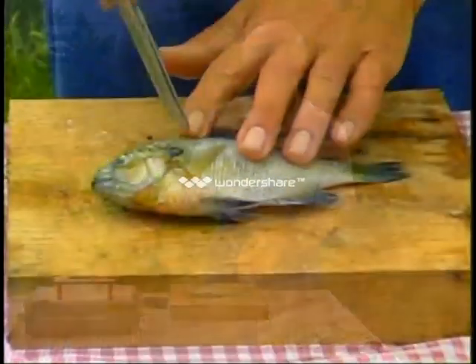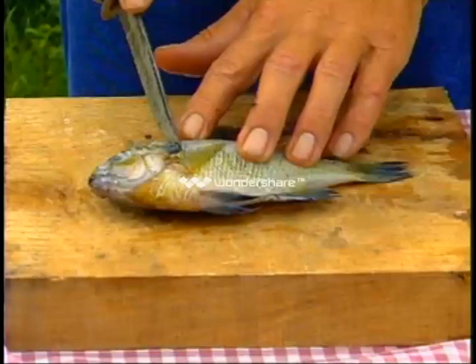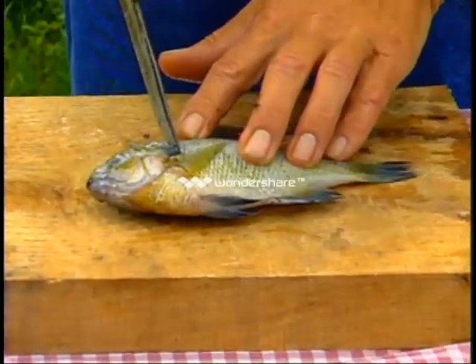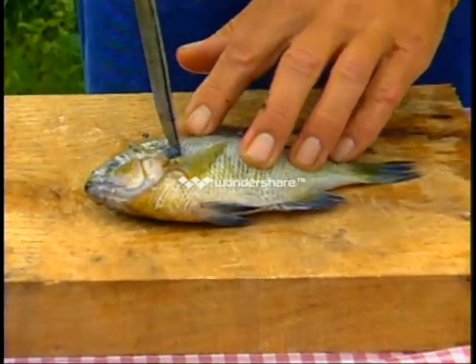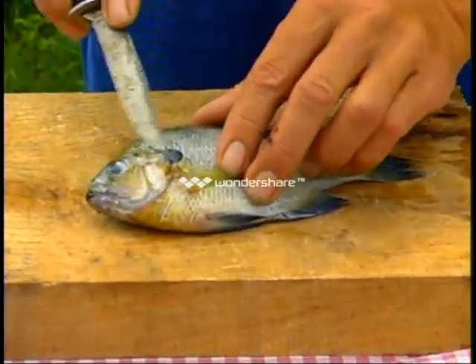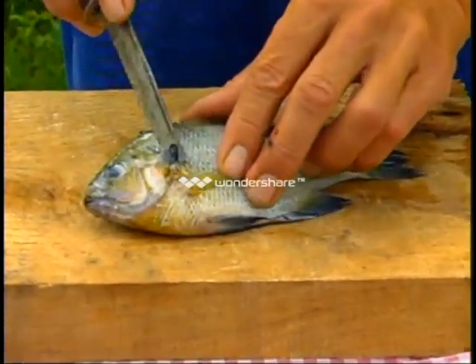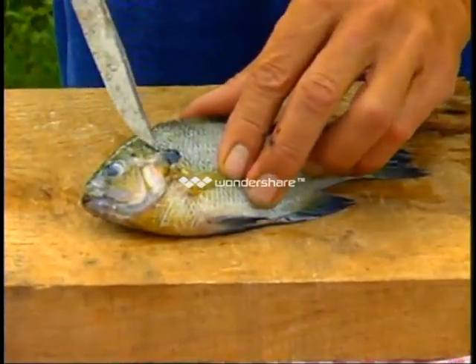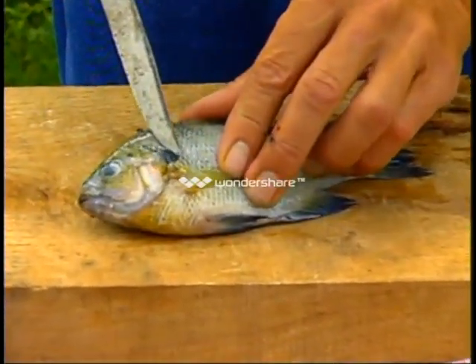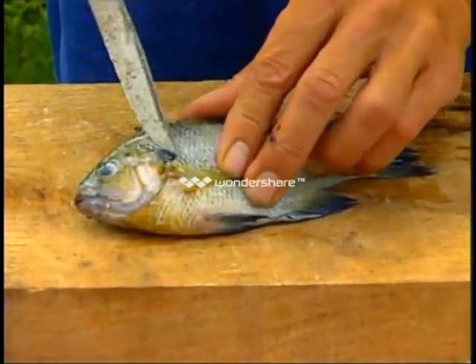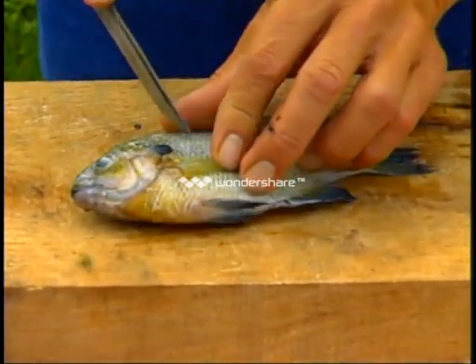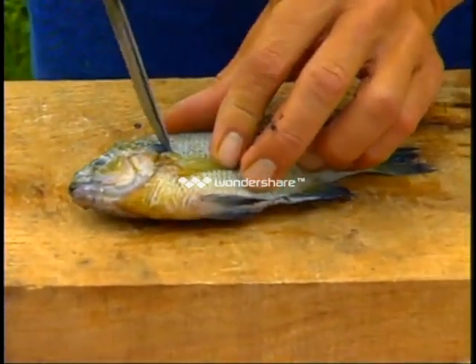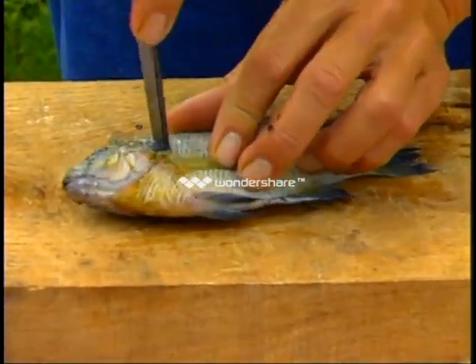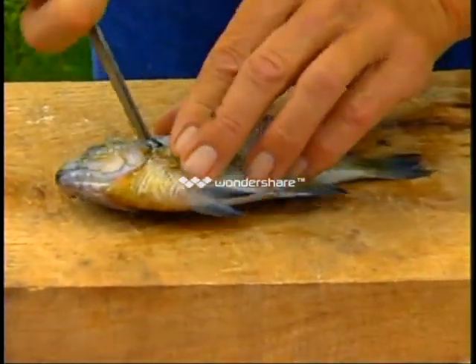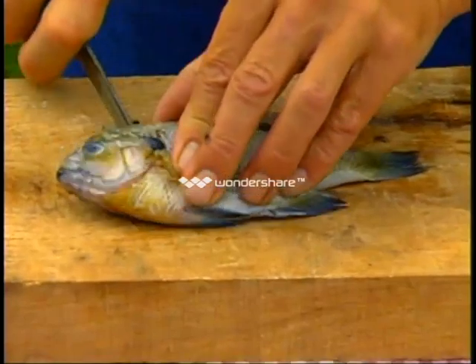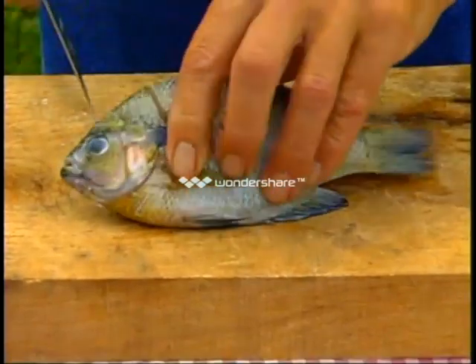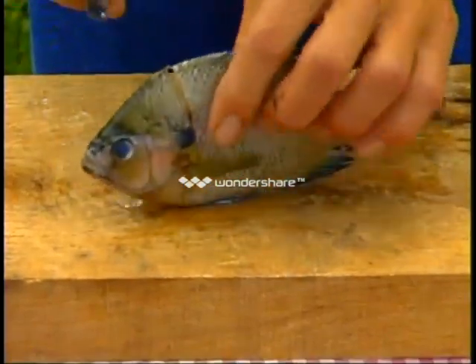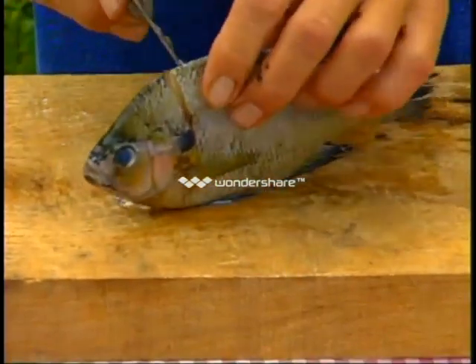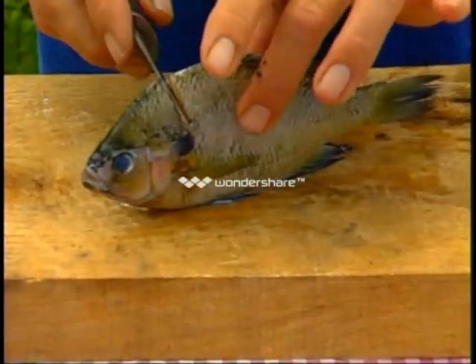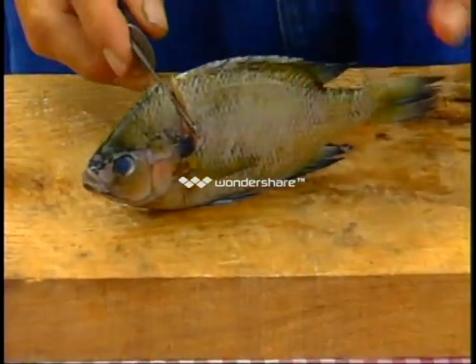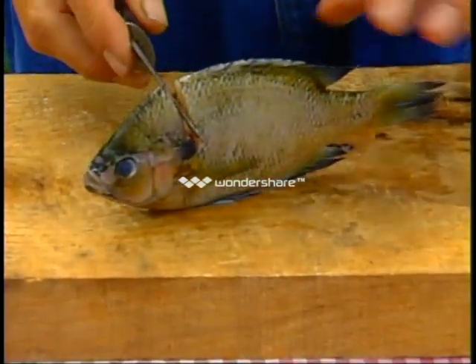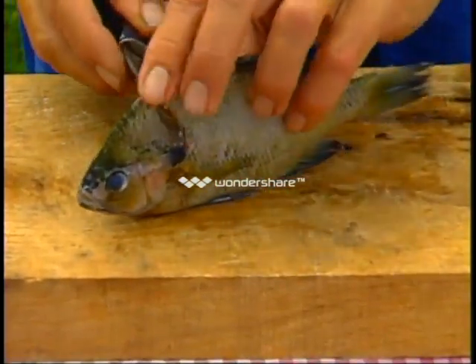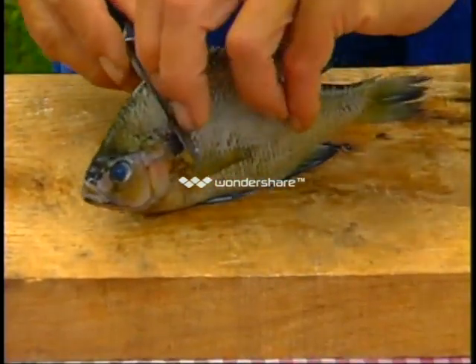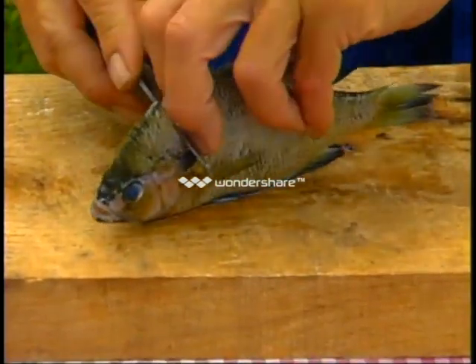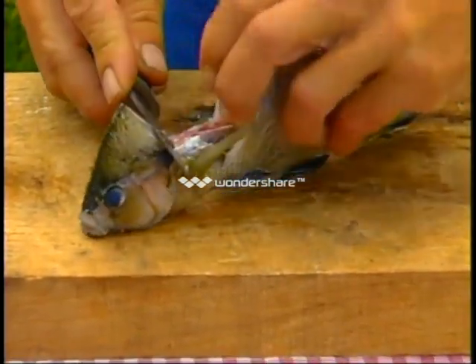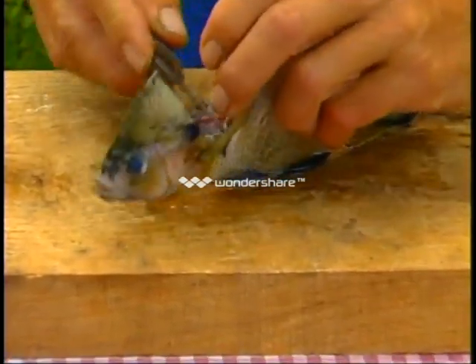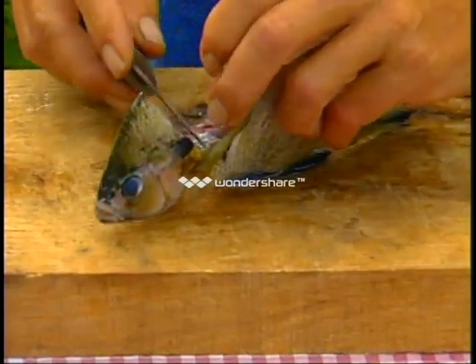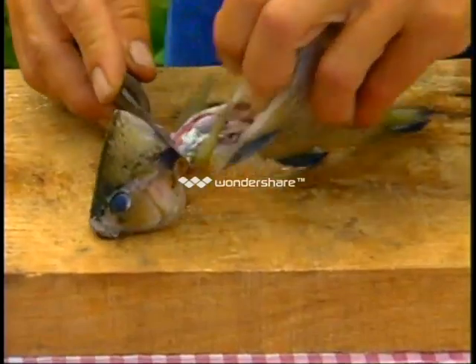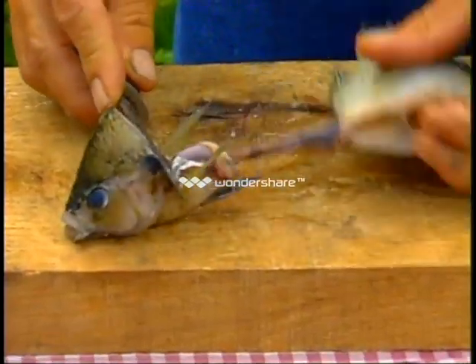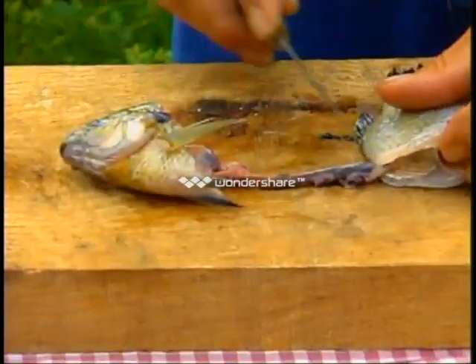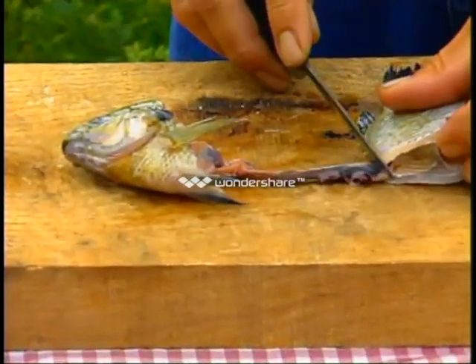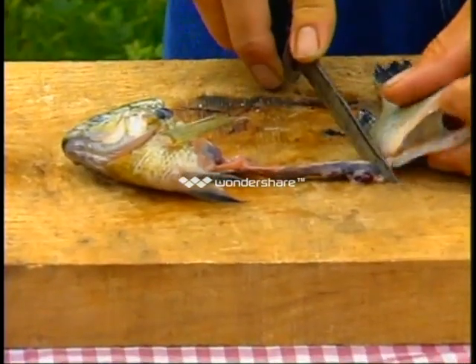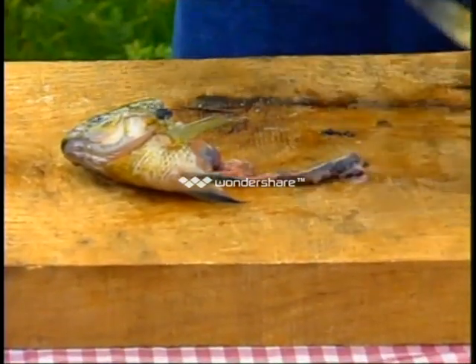We merely pierce the fish at the ear, which is this dark fin. Pierce down and cut toward the back. At that point, merely put the fish on its belly, pull — do not cut — pull the head away from the body.